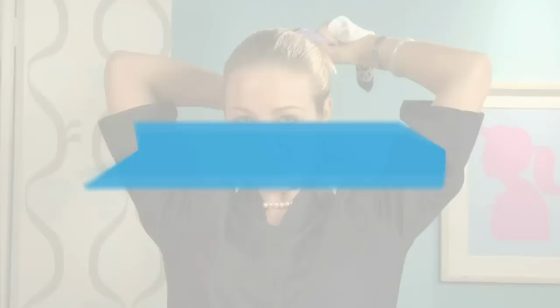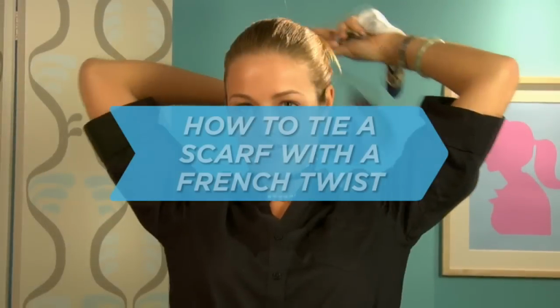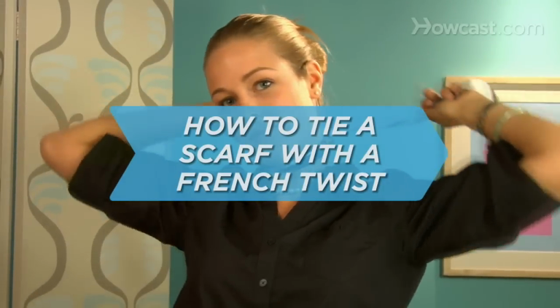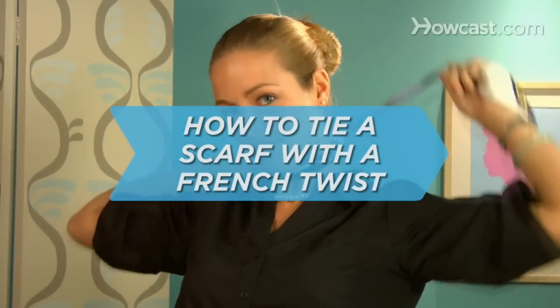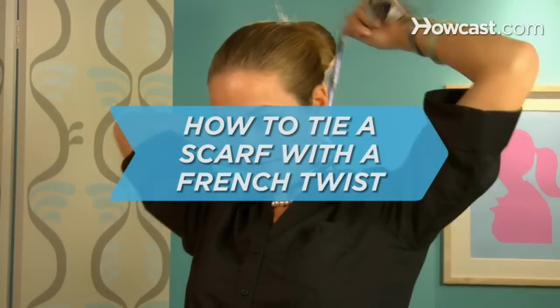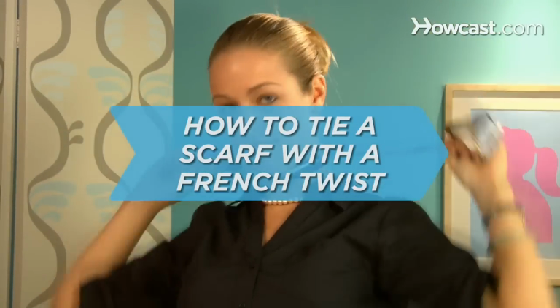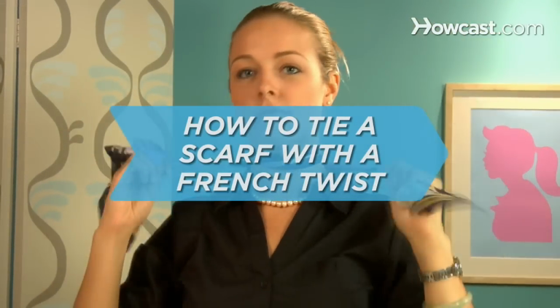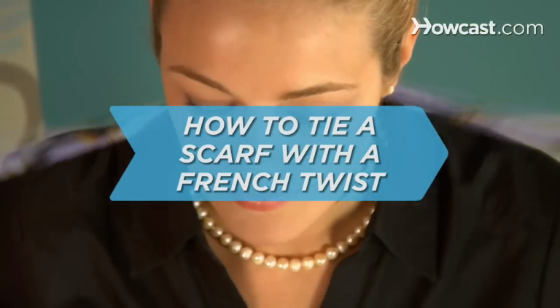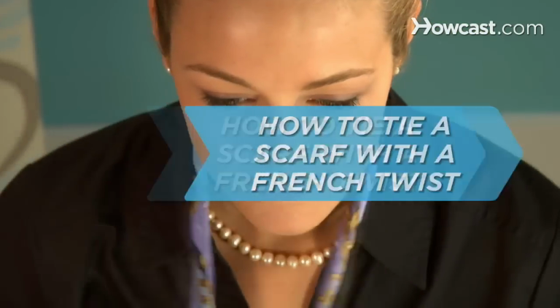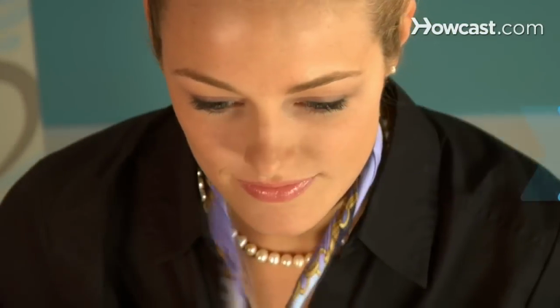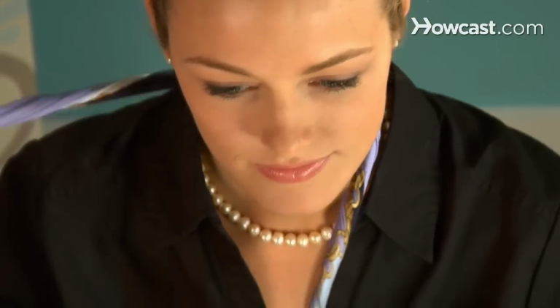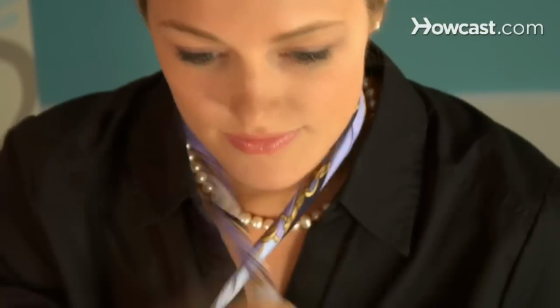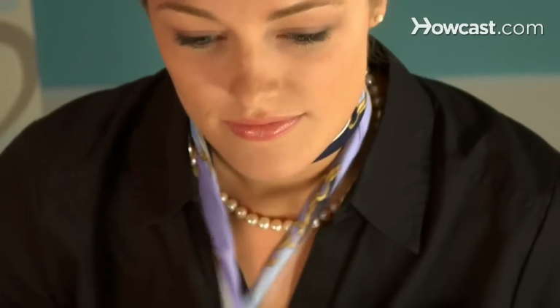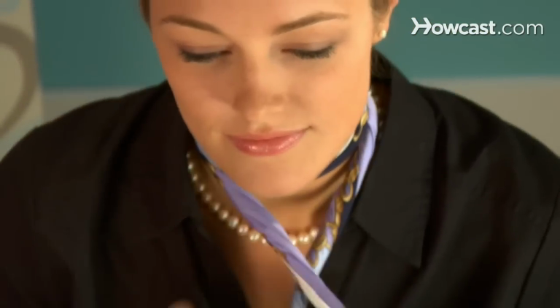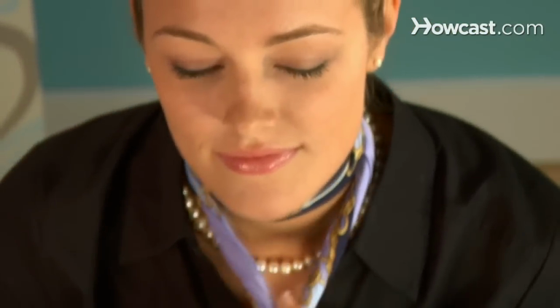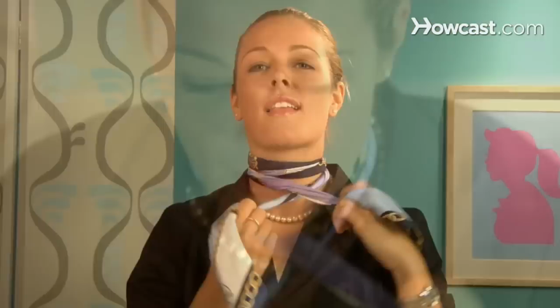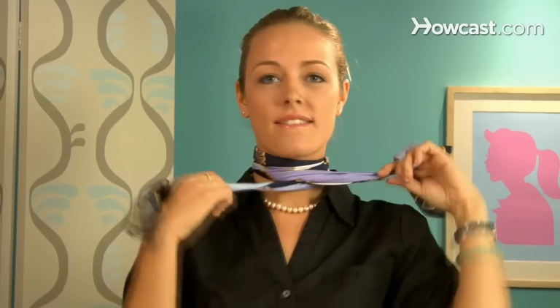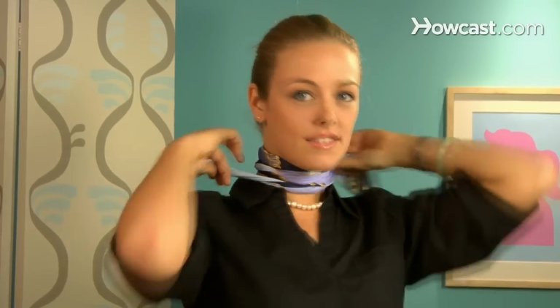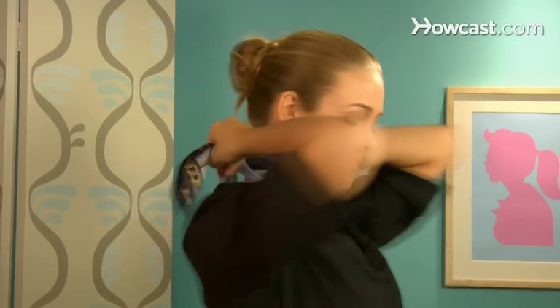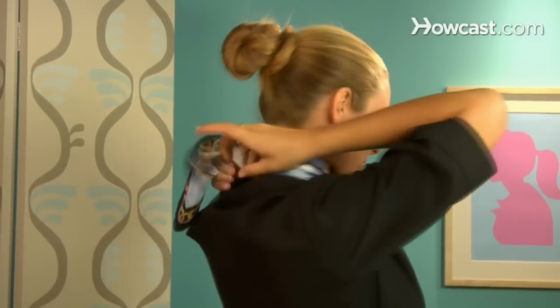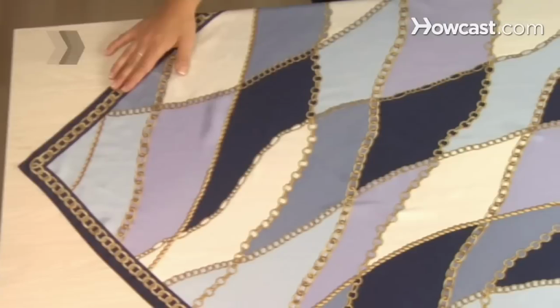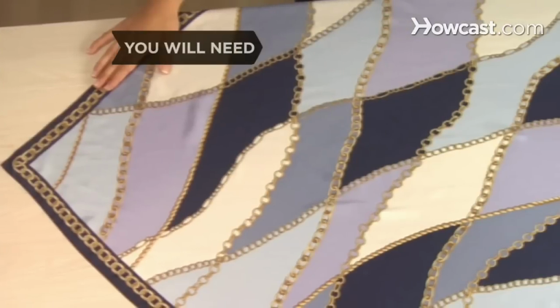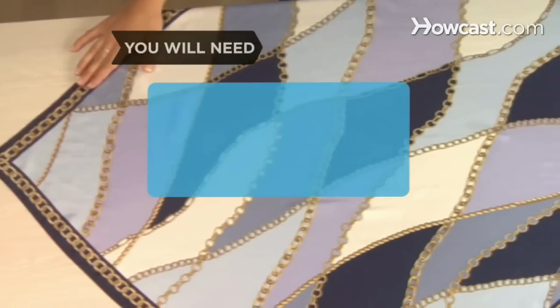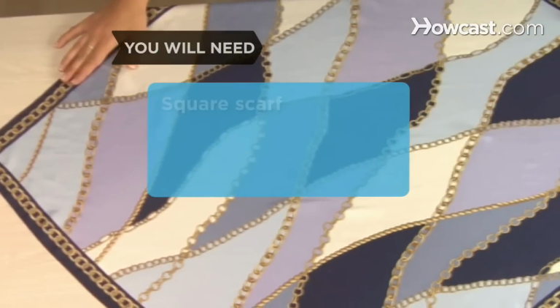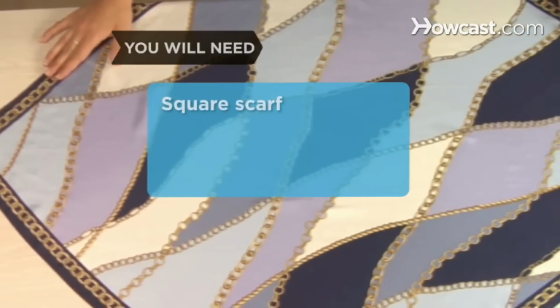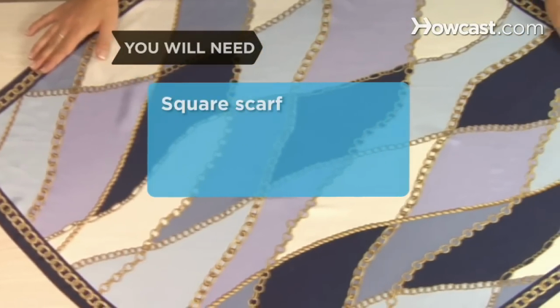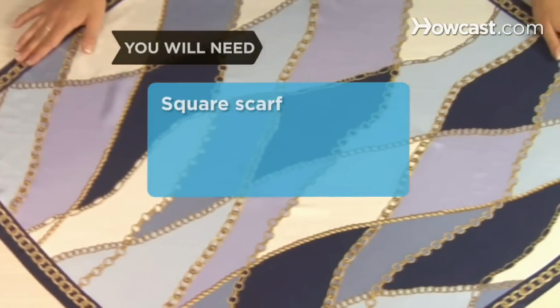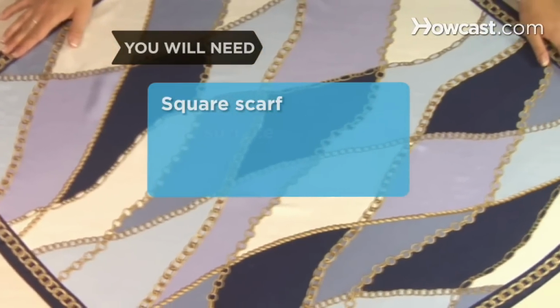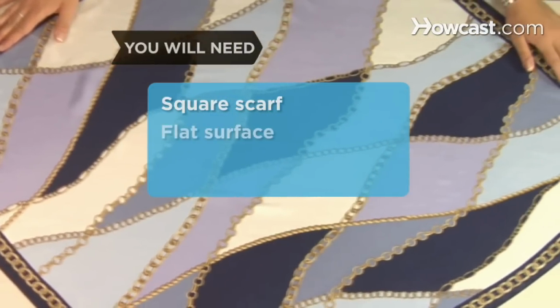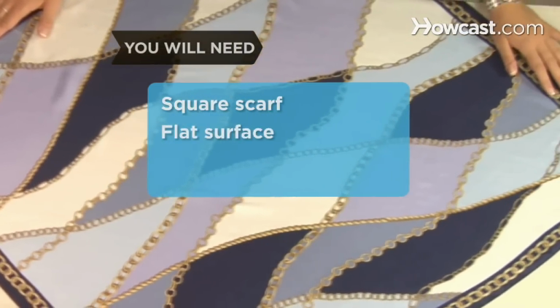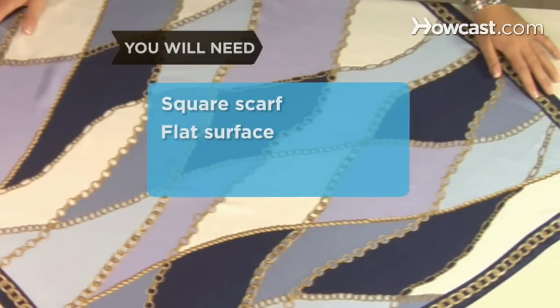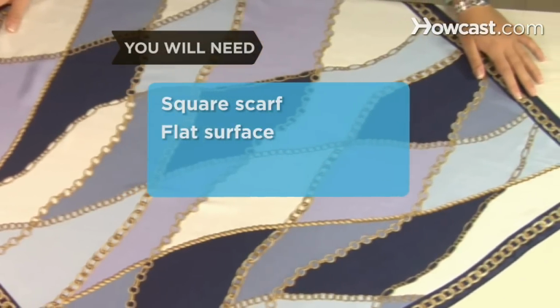How to tie a scarf with a French twist. Let's twist again, this time with a pretty necktie. You will need a square scarf and a flat surface.